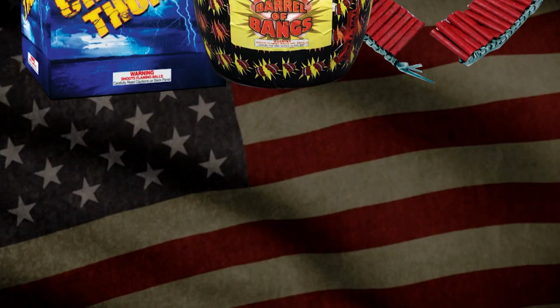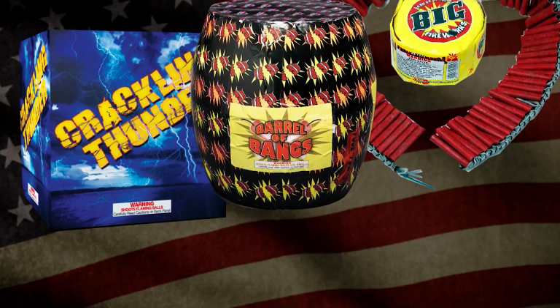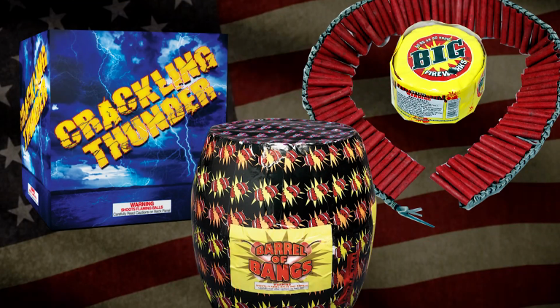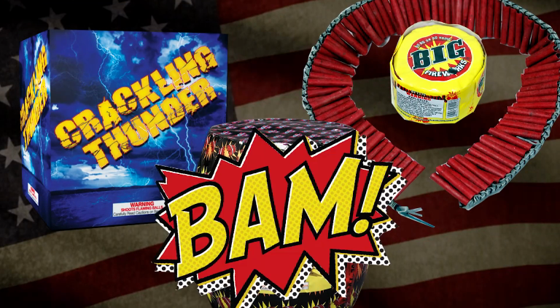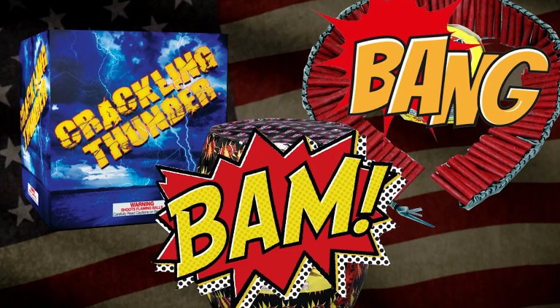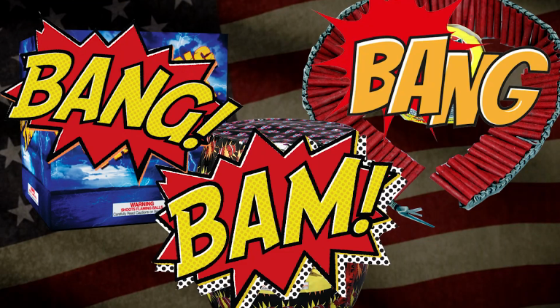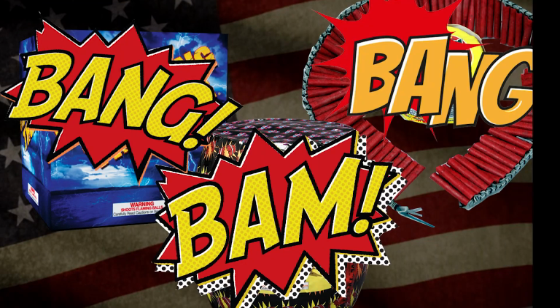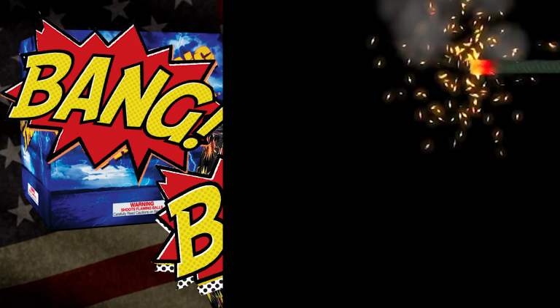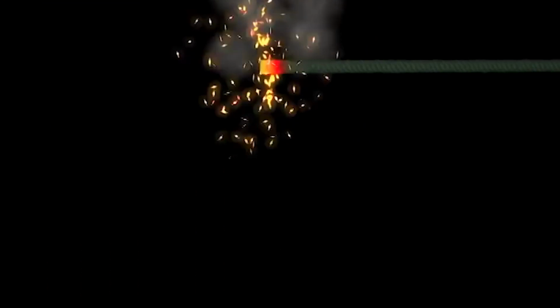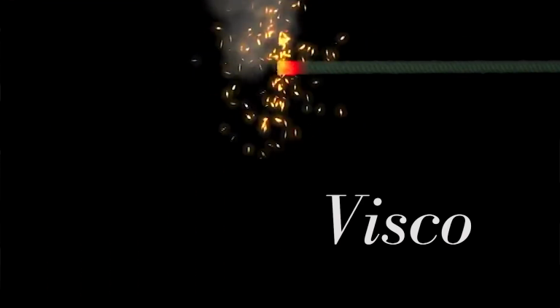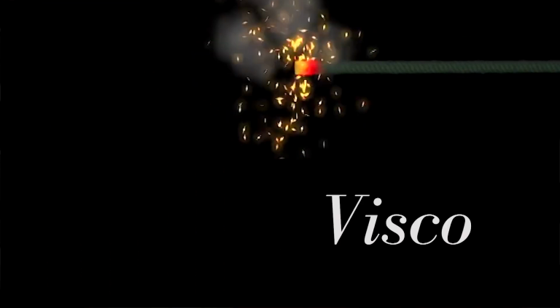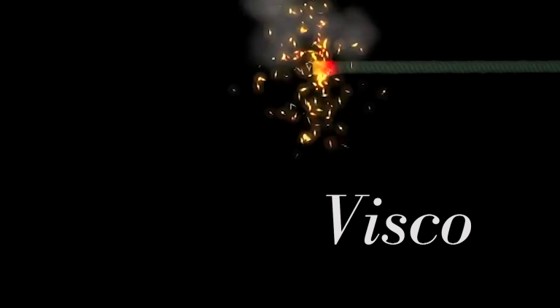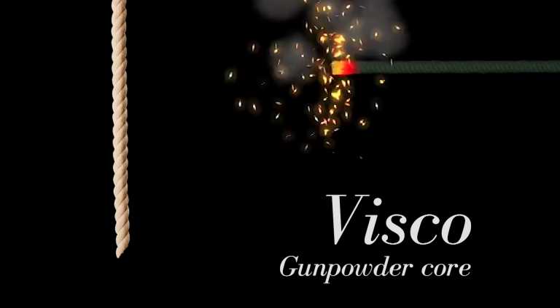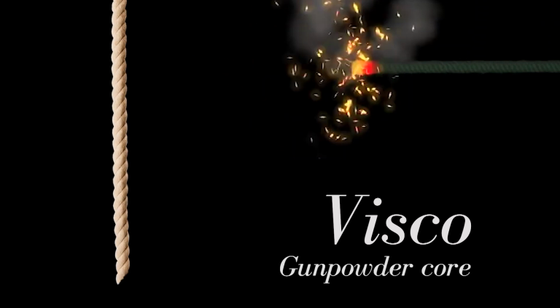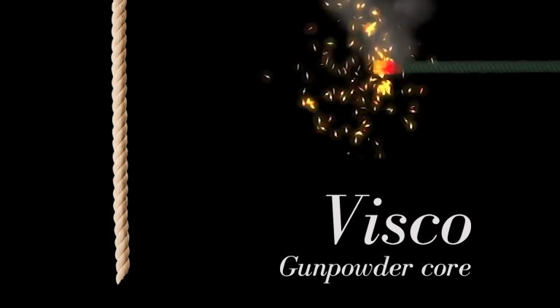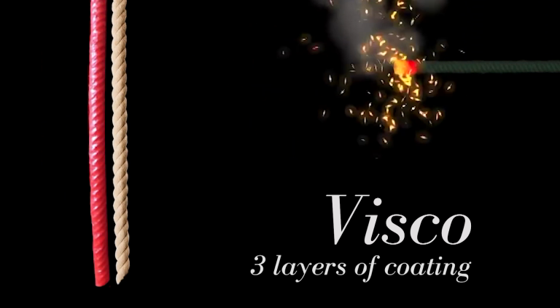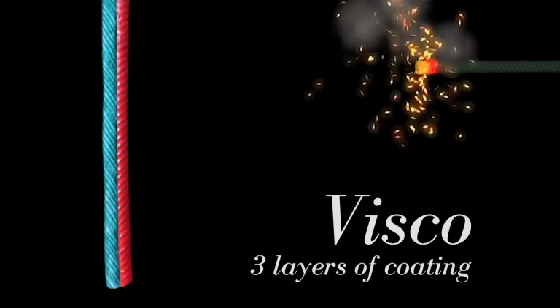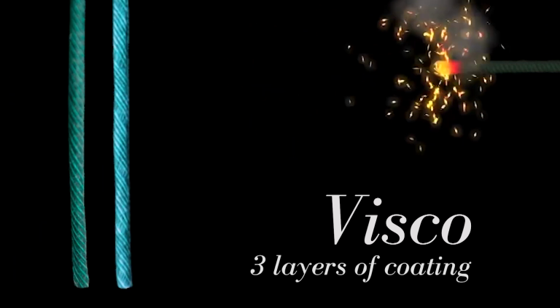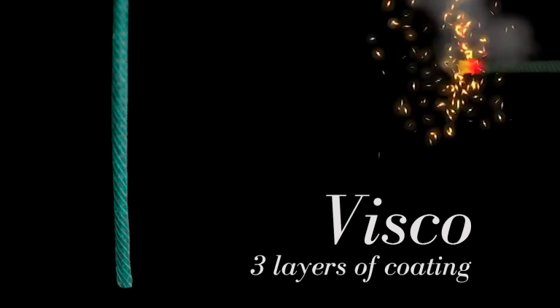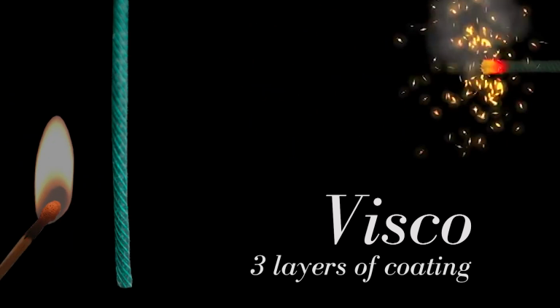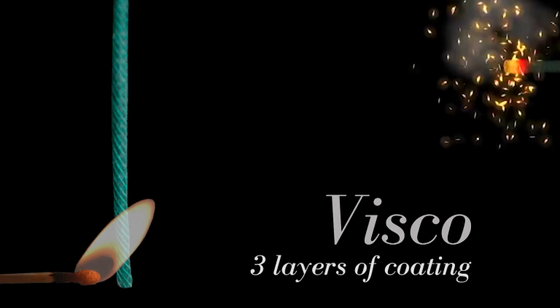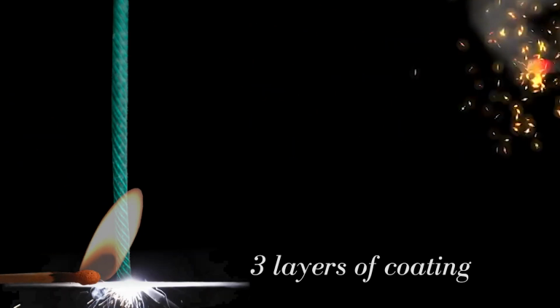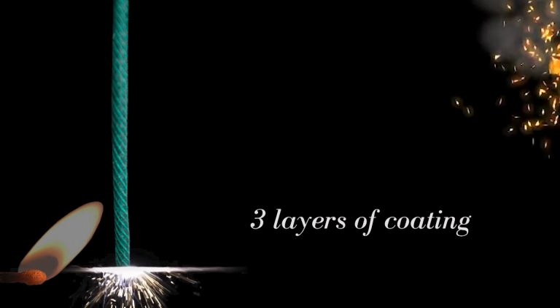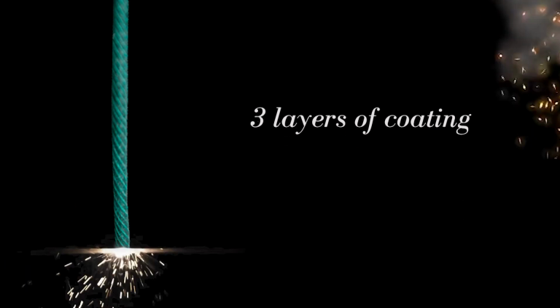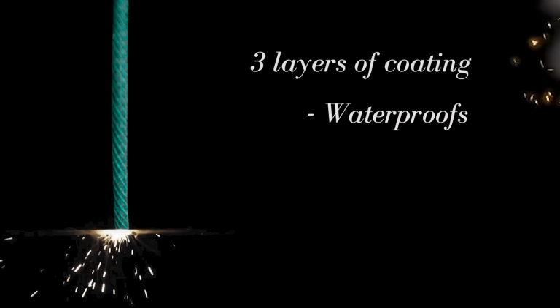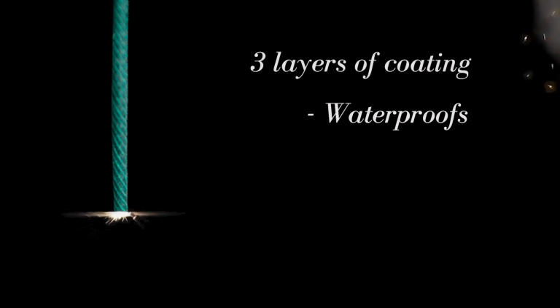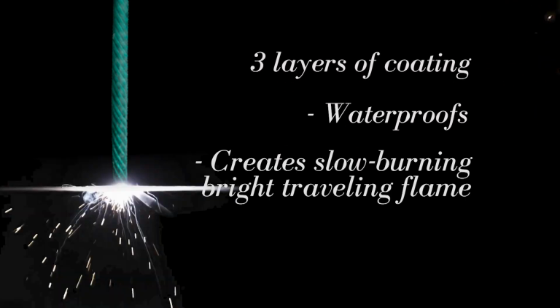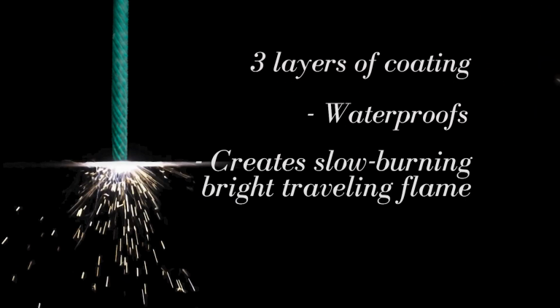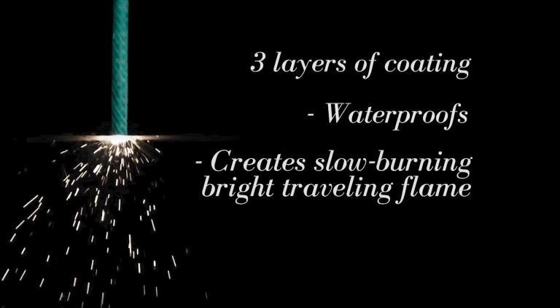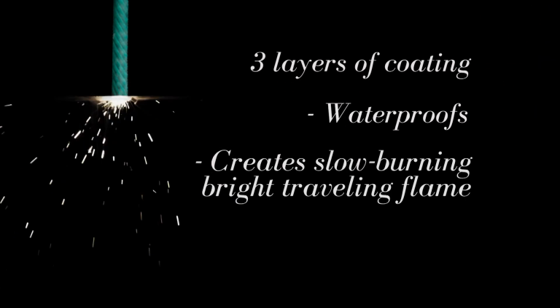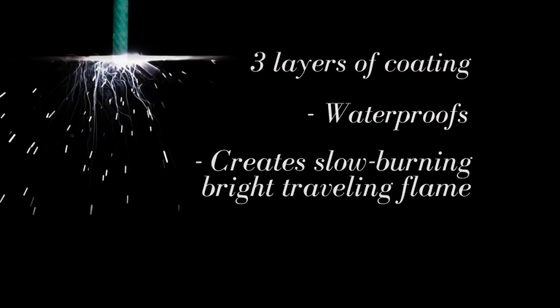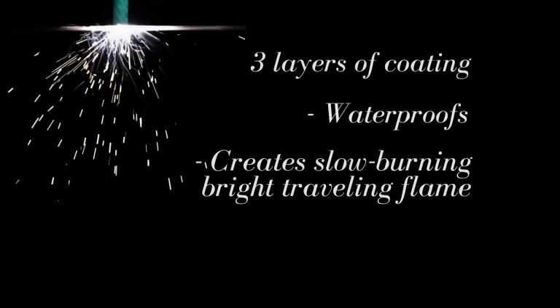Fireworks that you might buy as a consumer have a slow-burning fuse, known as visco, that has a gunpowder core with three layers of protective coating. The coating keeps the fuse waterproof and produces a slow, brightly sparking path of travel.